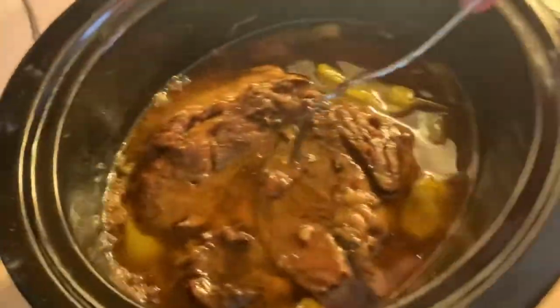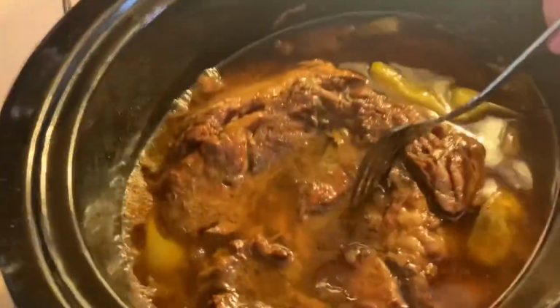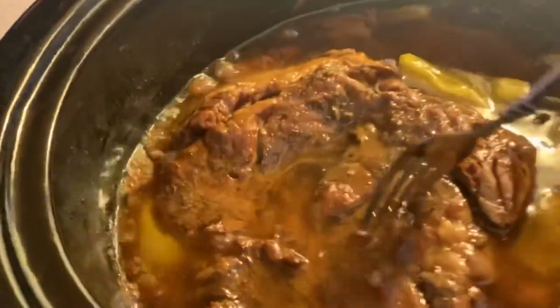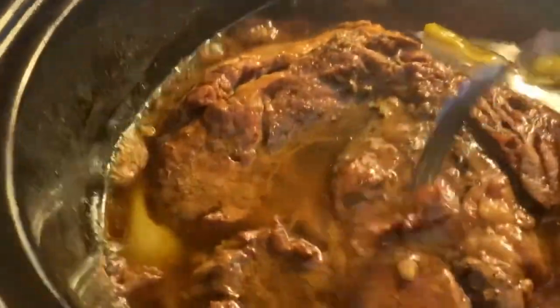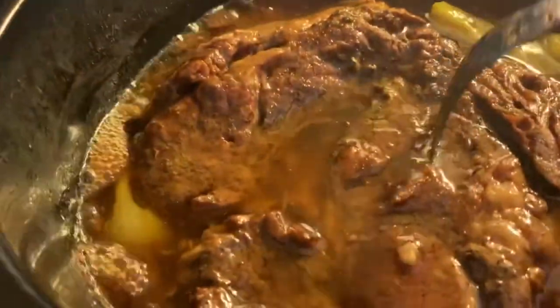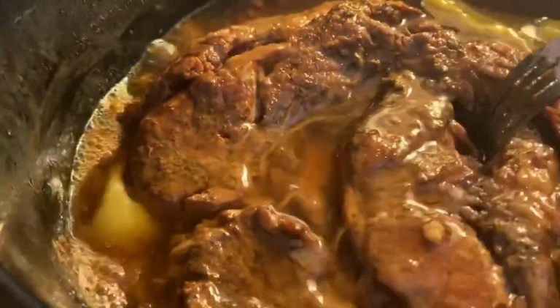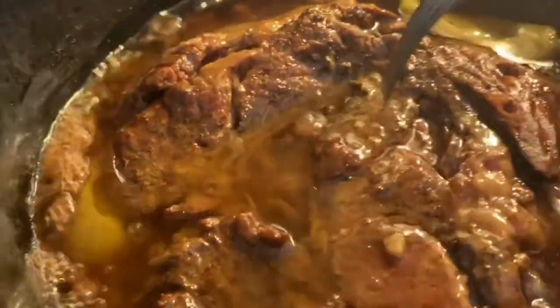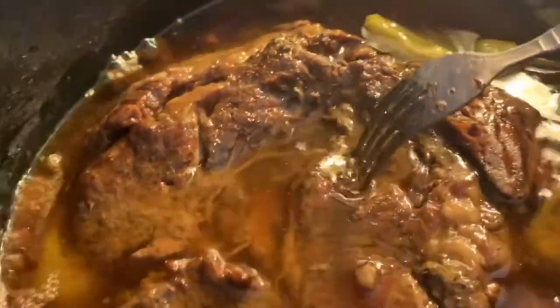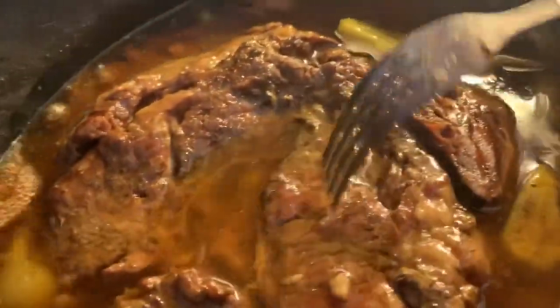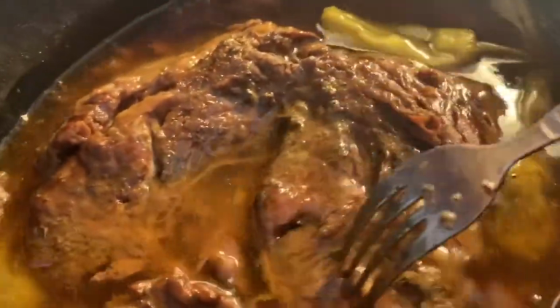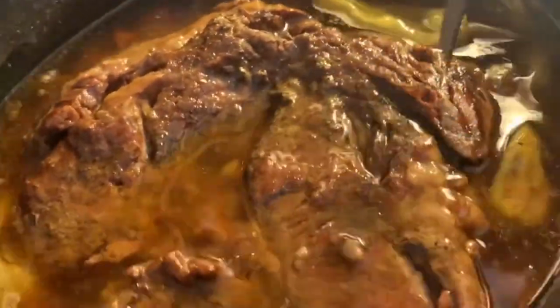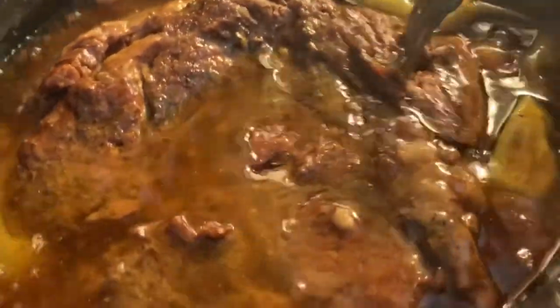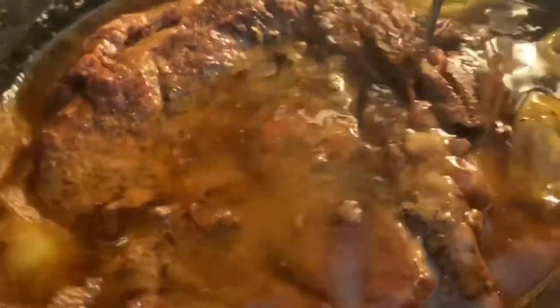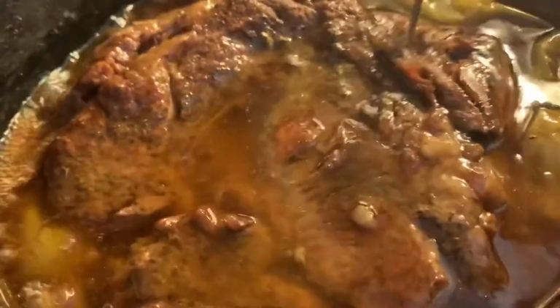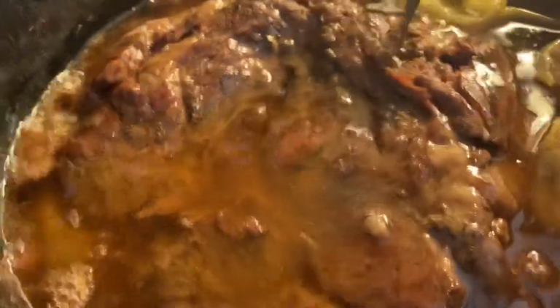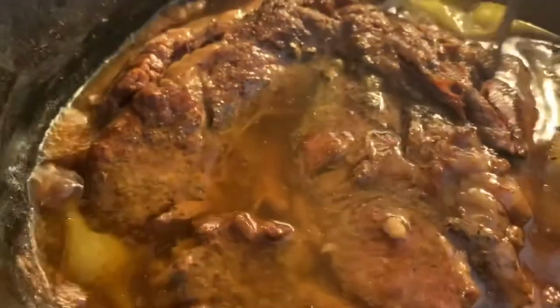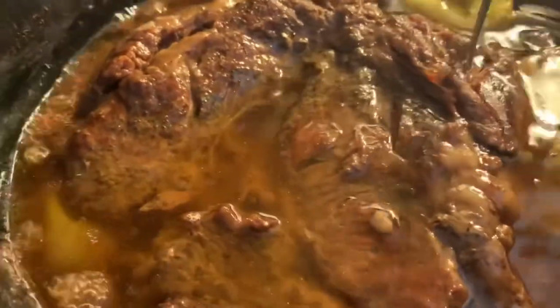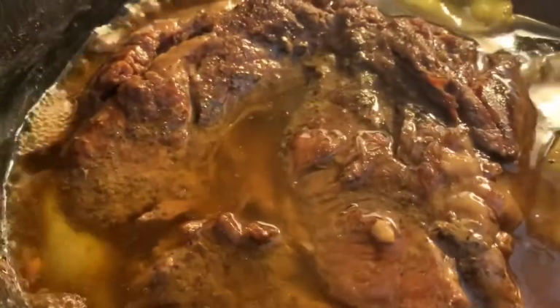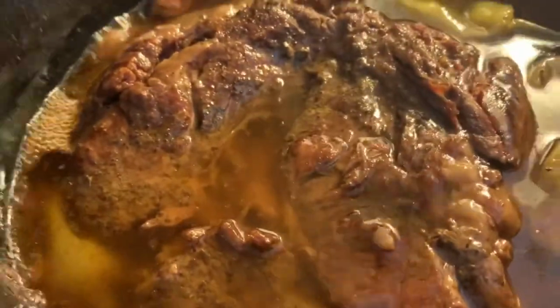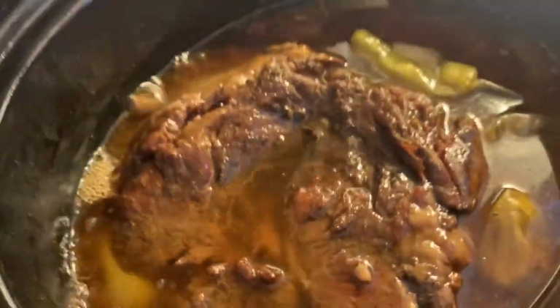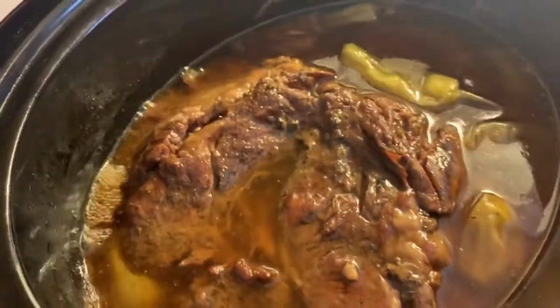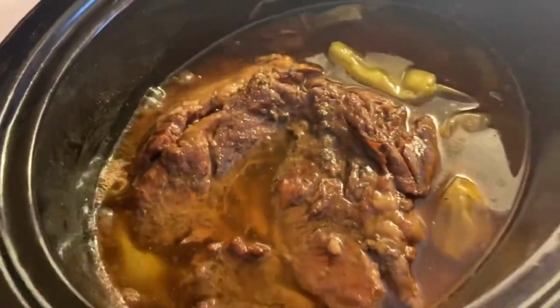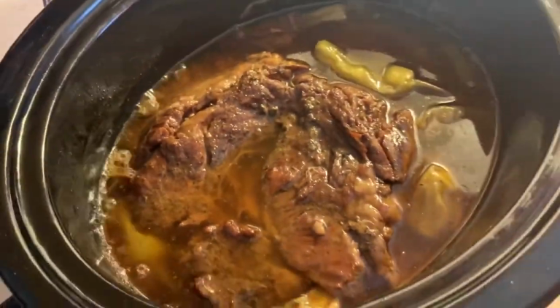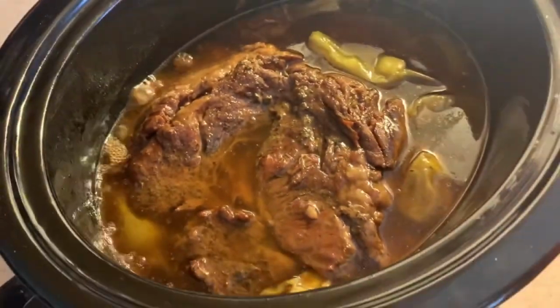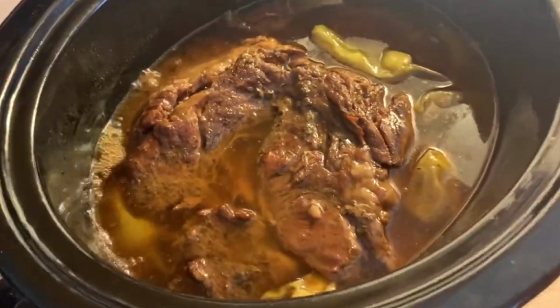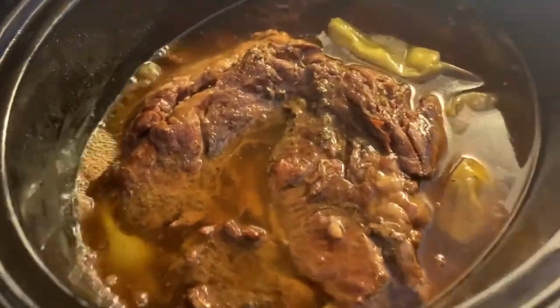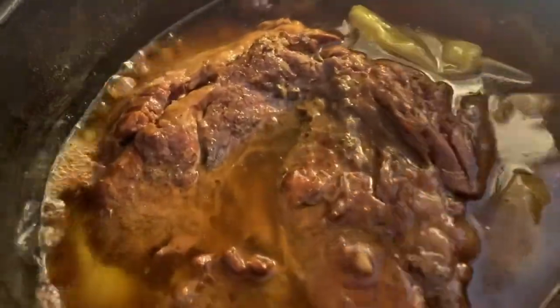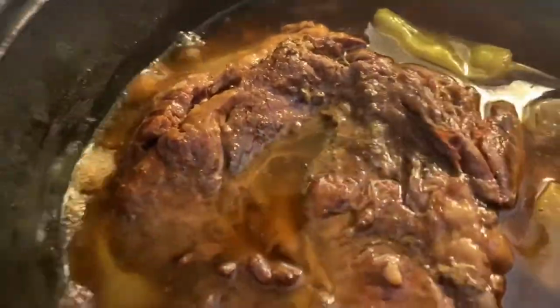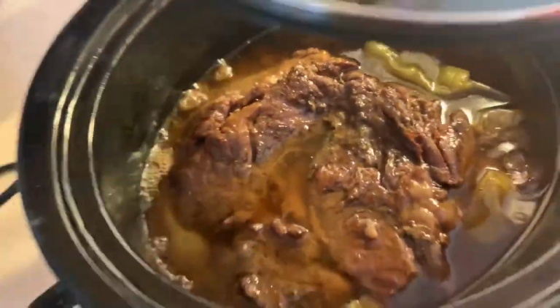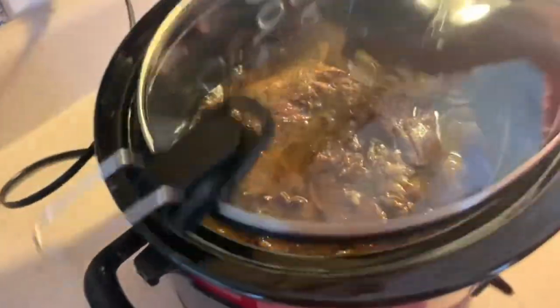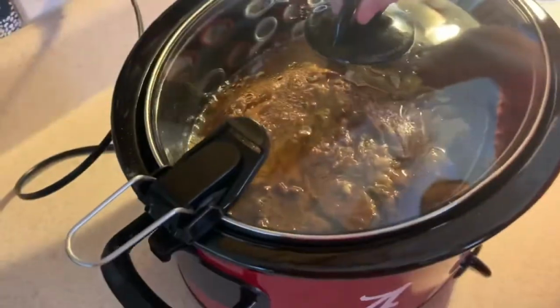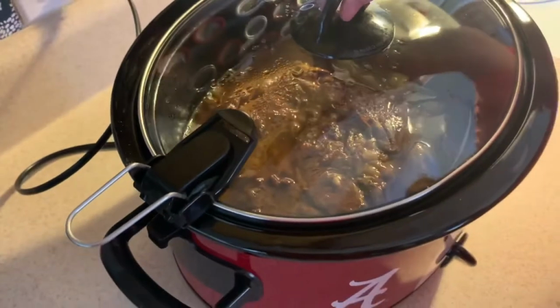It's done. It's tender. Smell it through the phone — wish you could. It smells delightful. That's all you get.